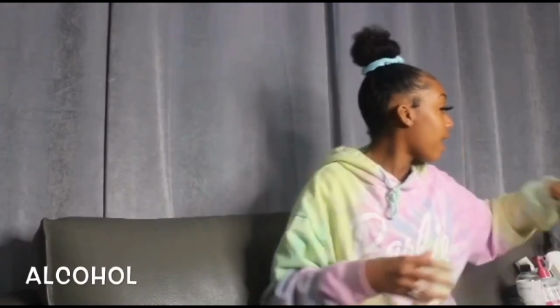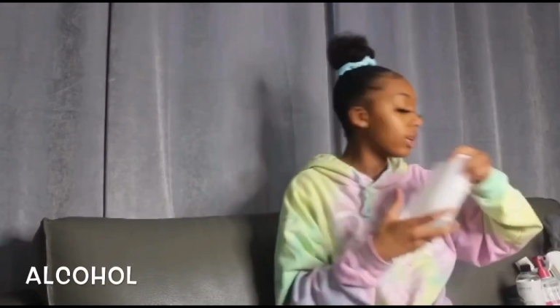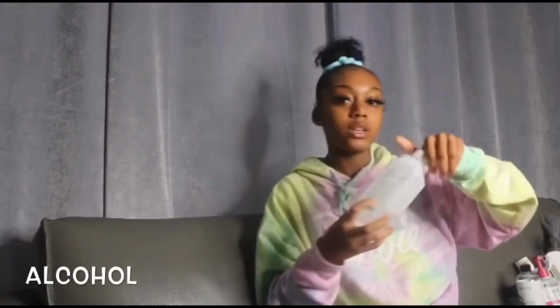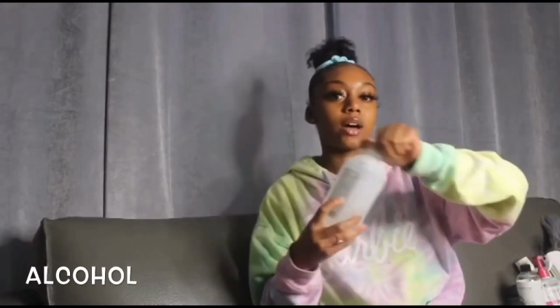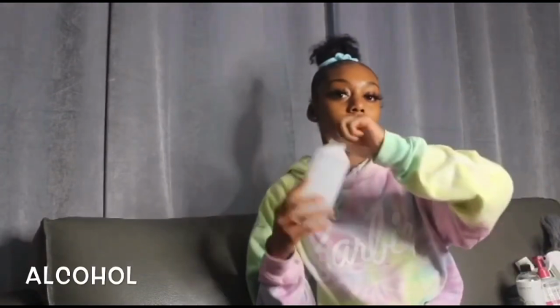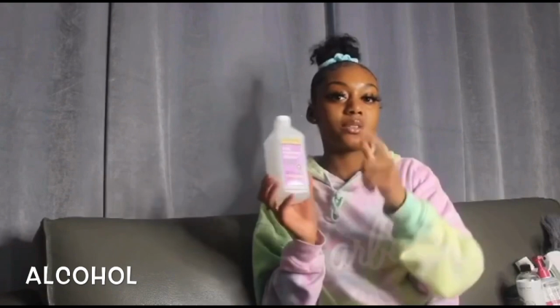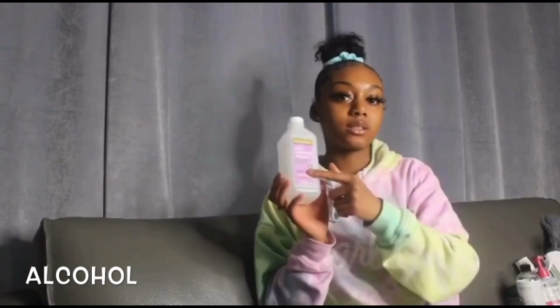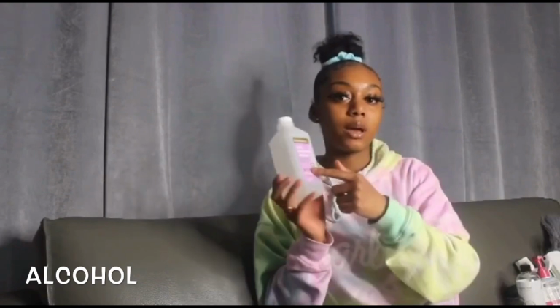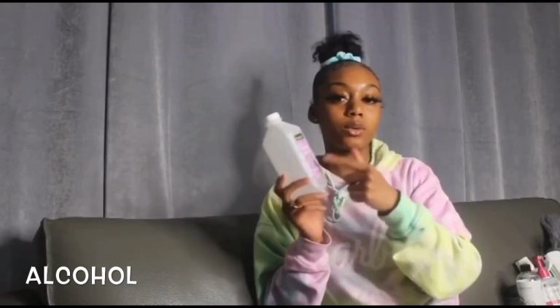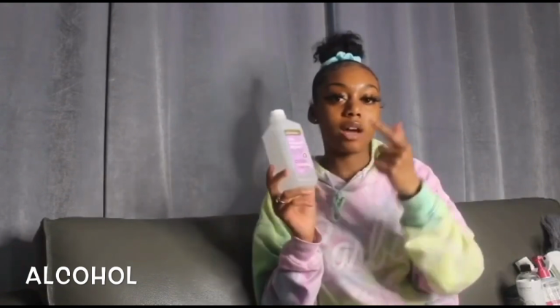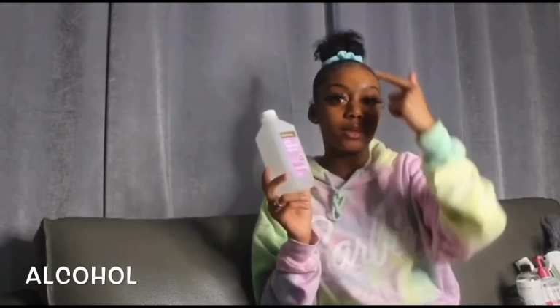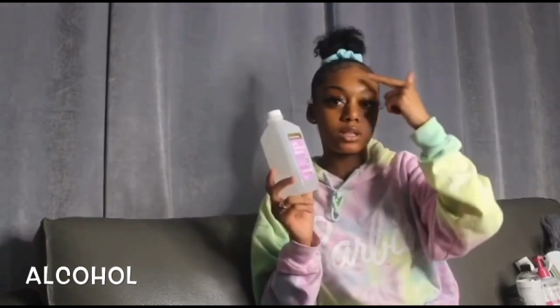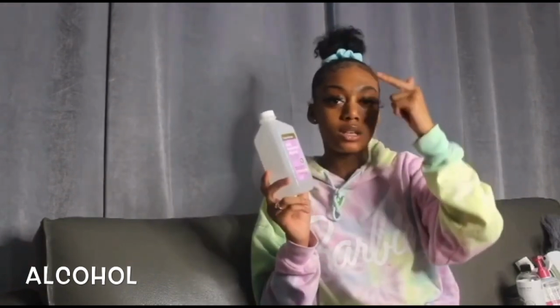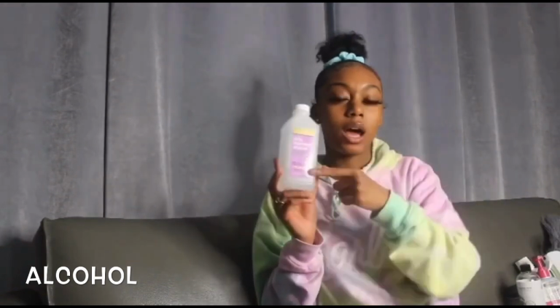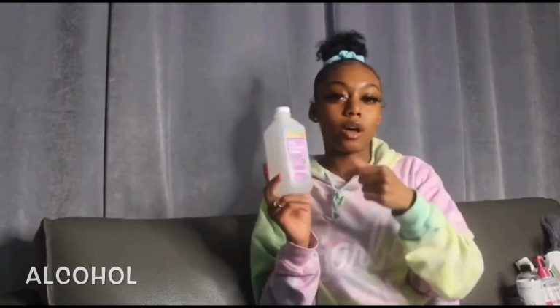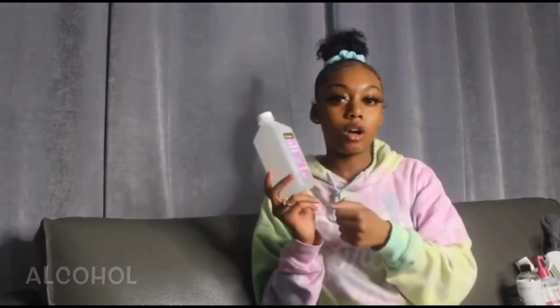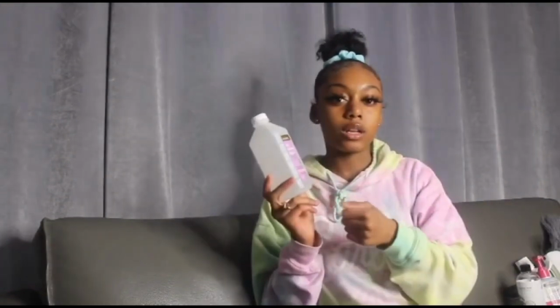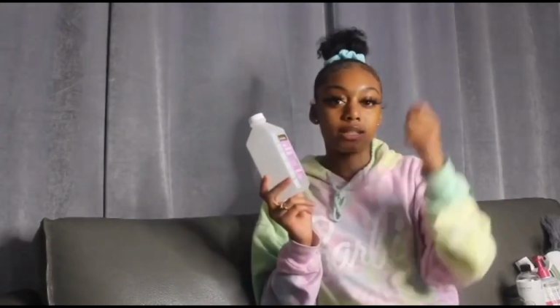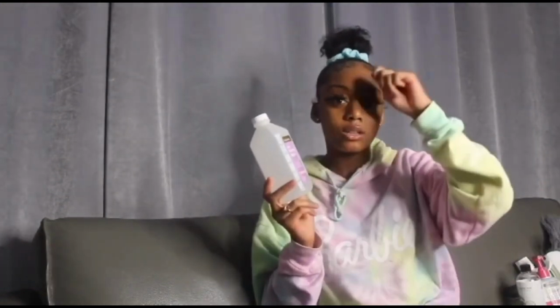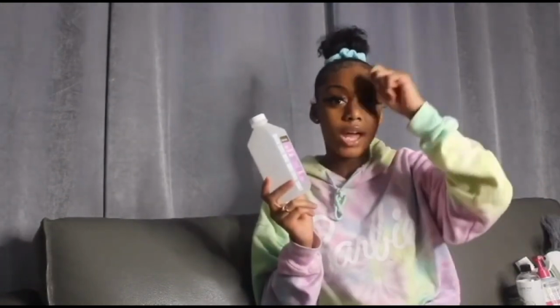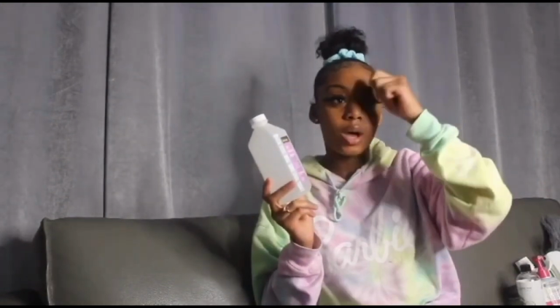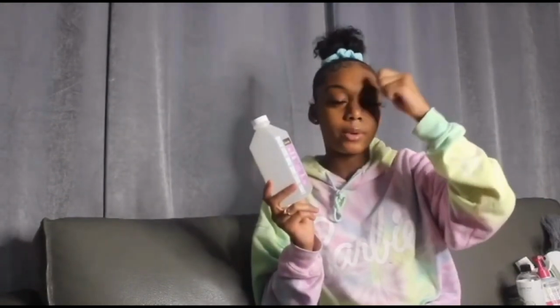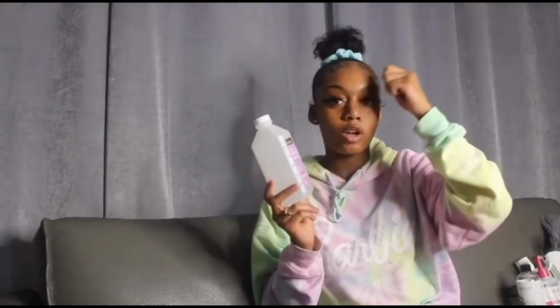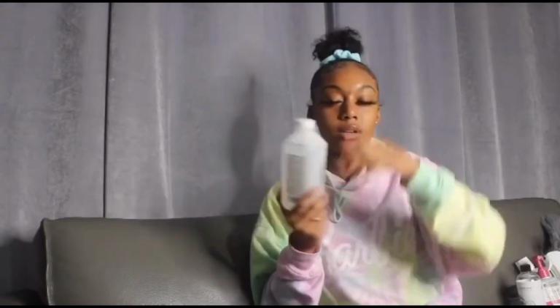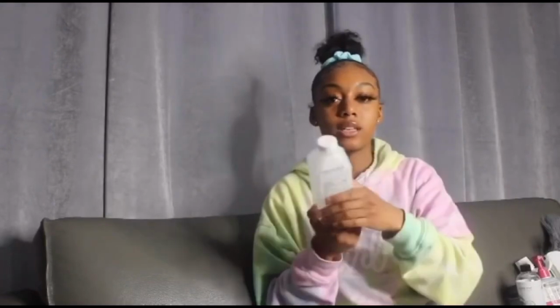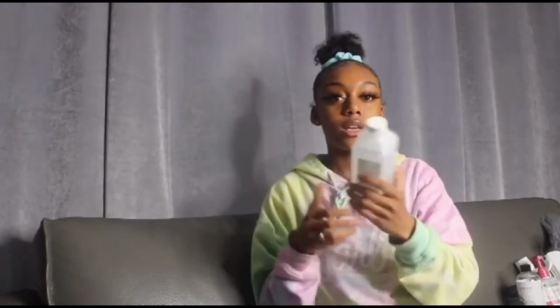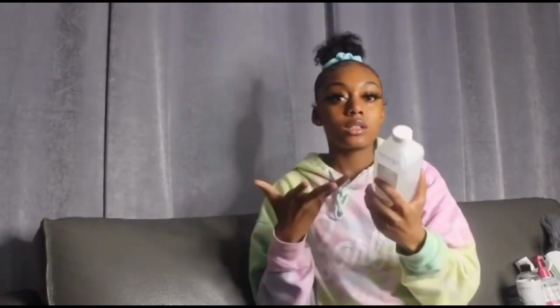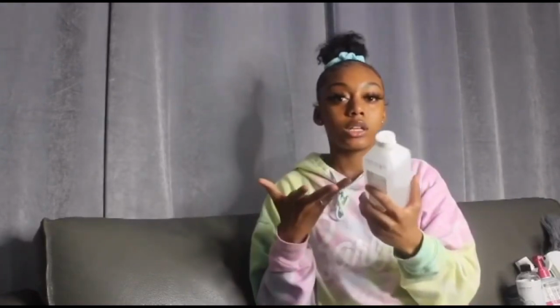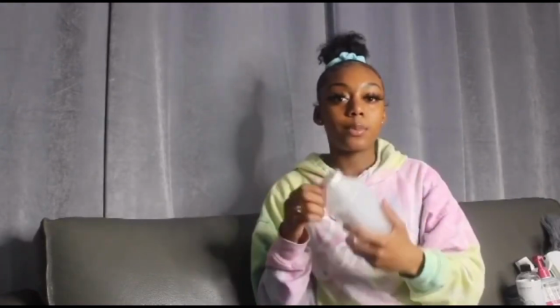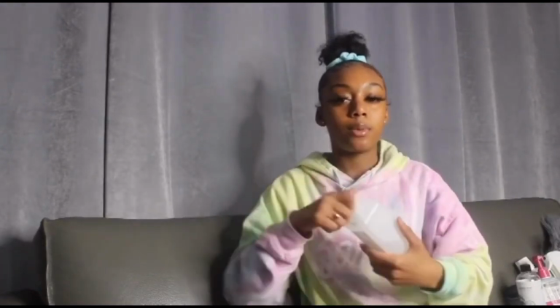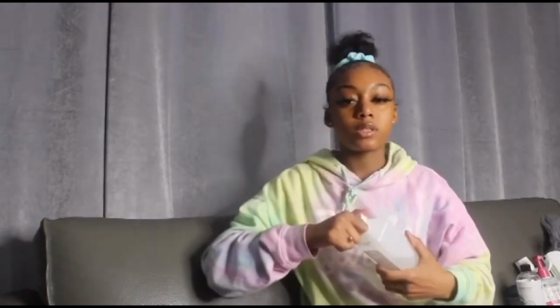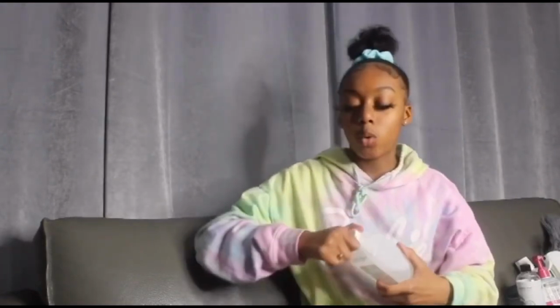I also use alcohol on my face sometimes. Like when I have blemishes, I put alcohol on it — I take a little cotton swab and put alcohol on my face to clear up the bumps quicker.